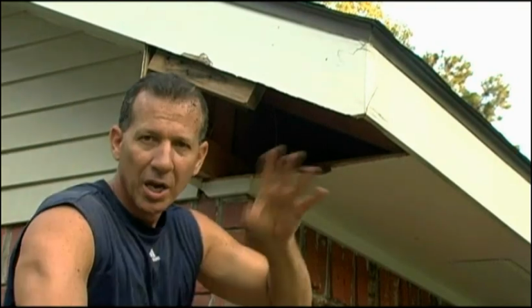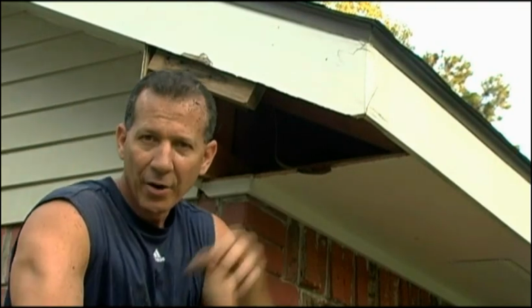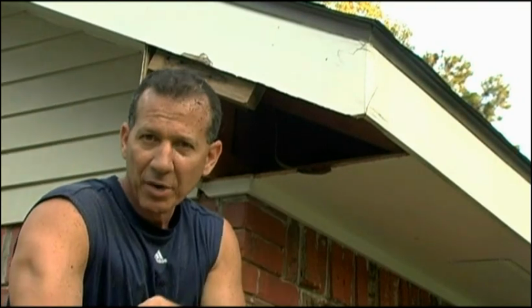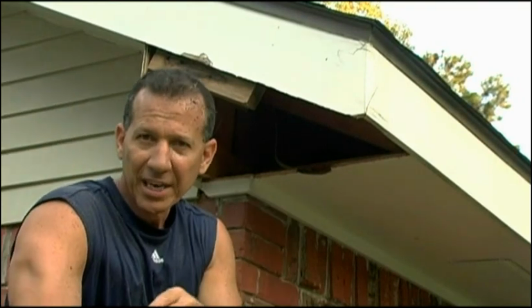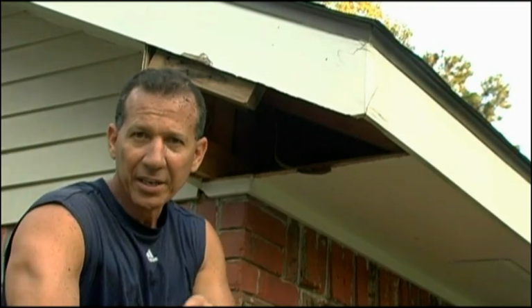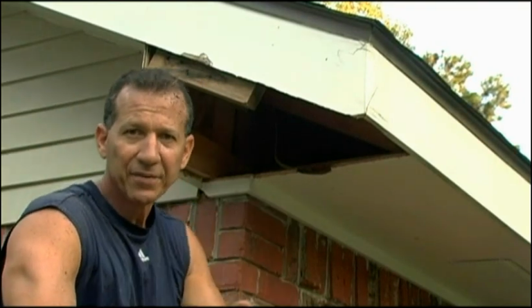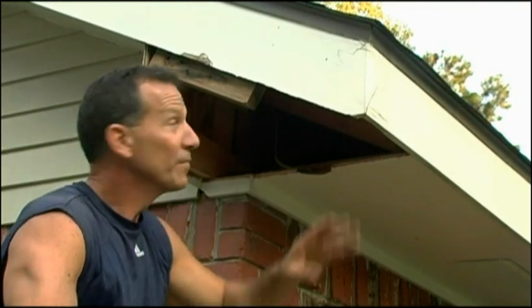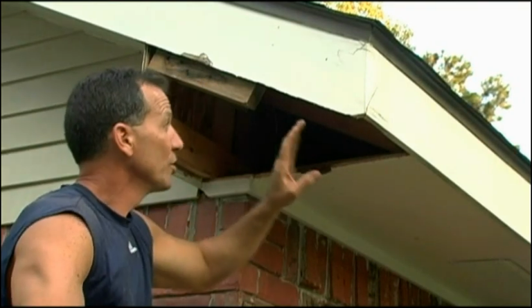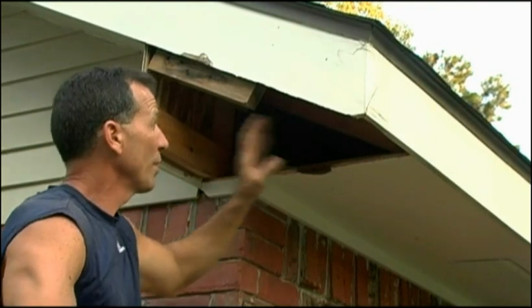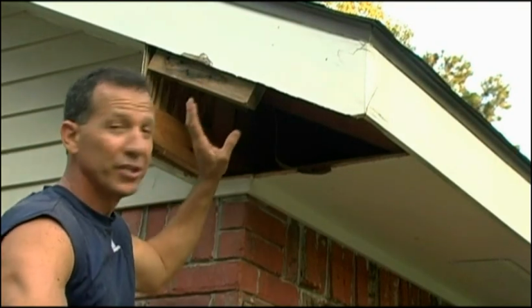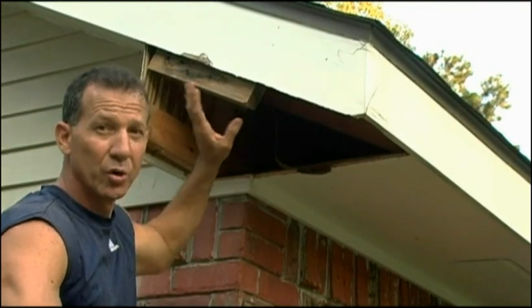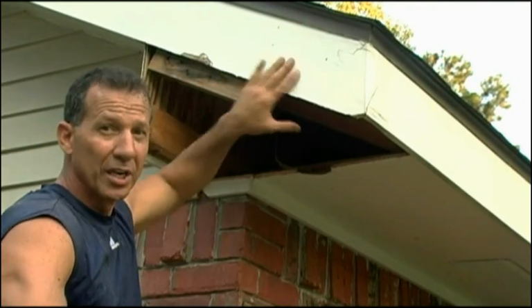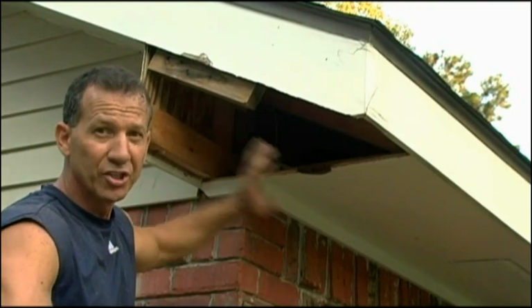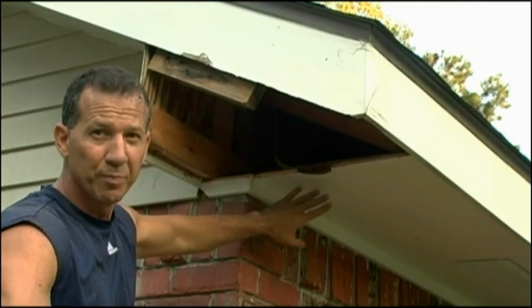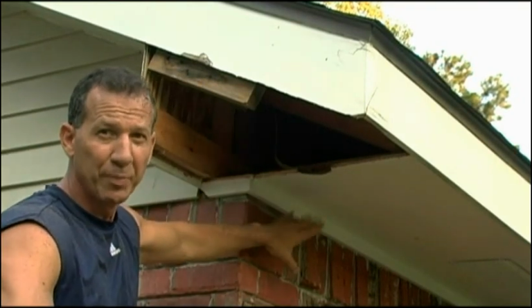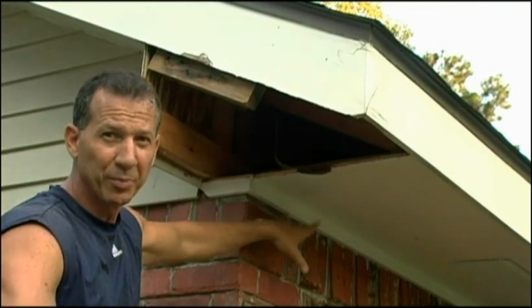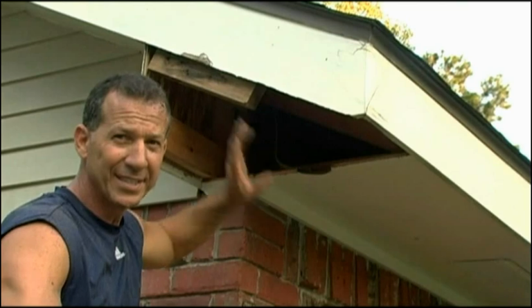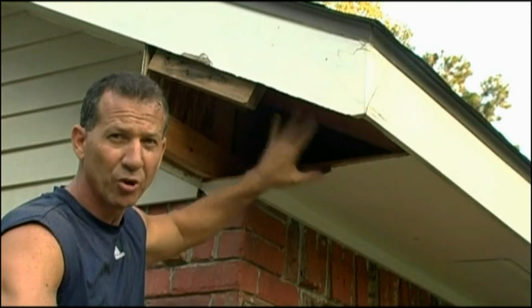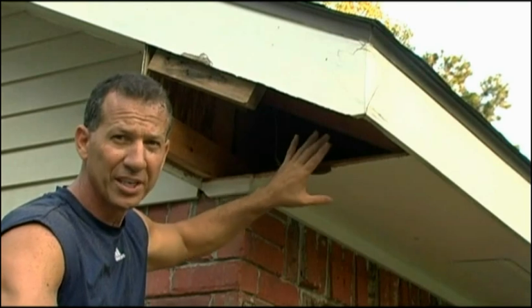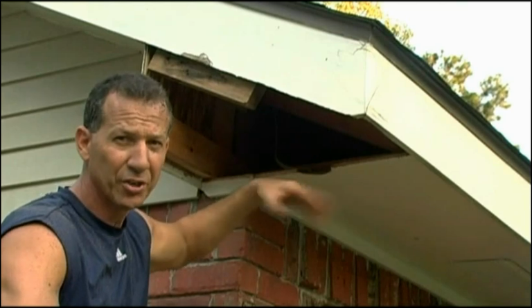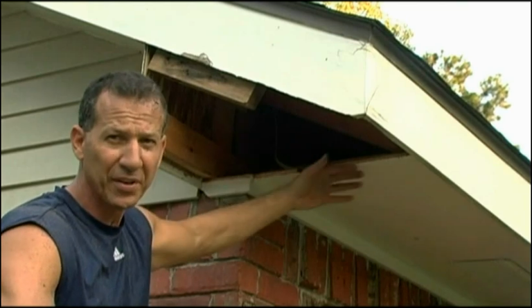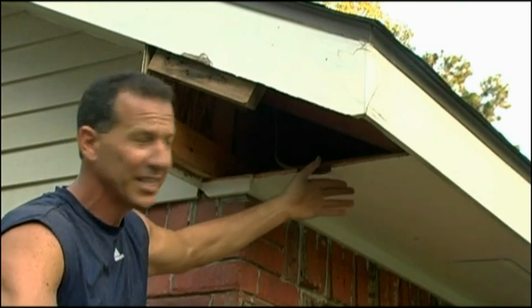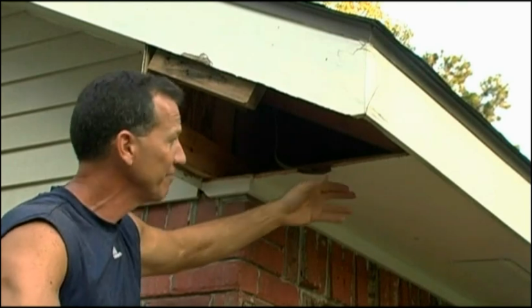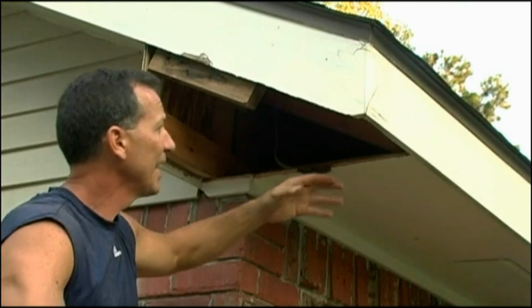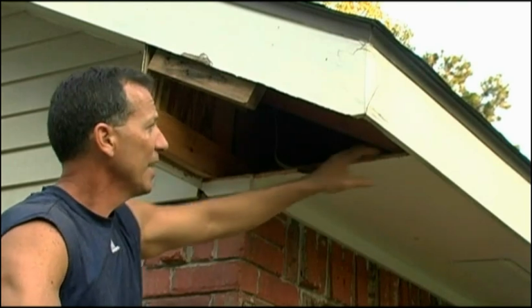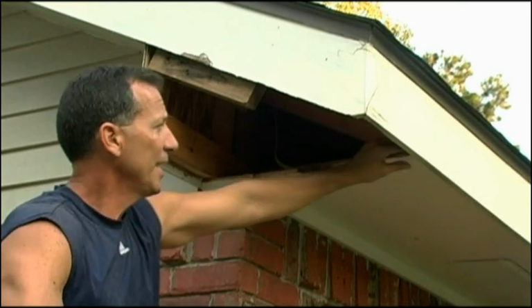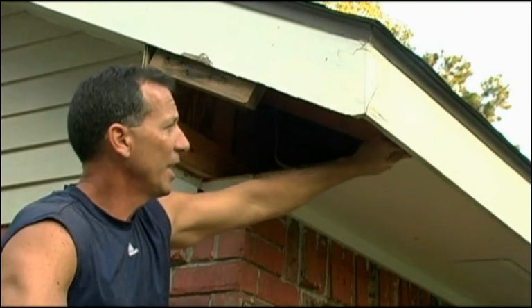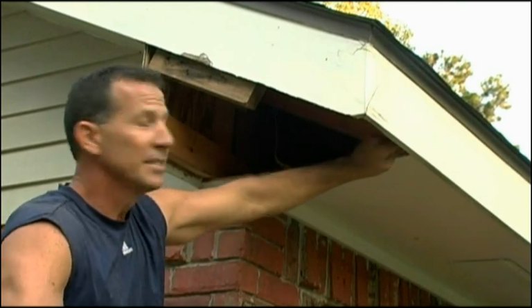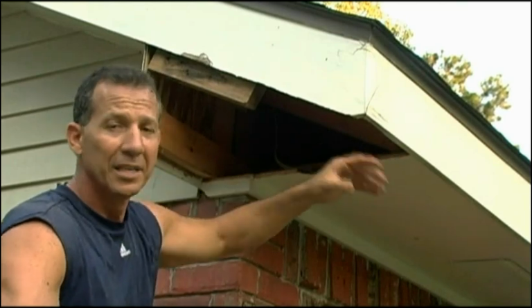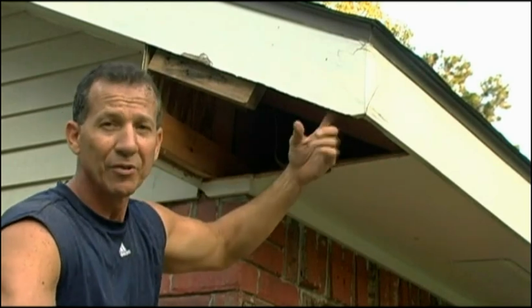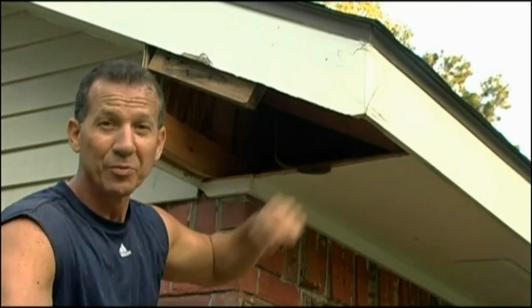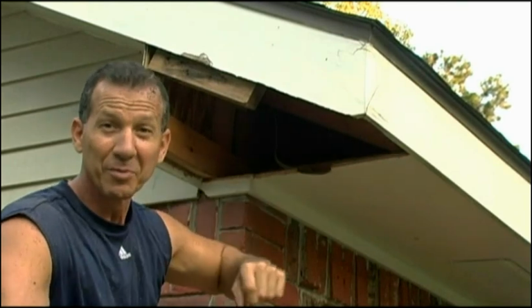I don't have much daylight left, so what I'm going to do is just put a piece of plastic across here so nothing gets in it, and I'll resume this tomorrow.